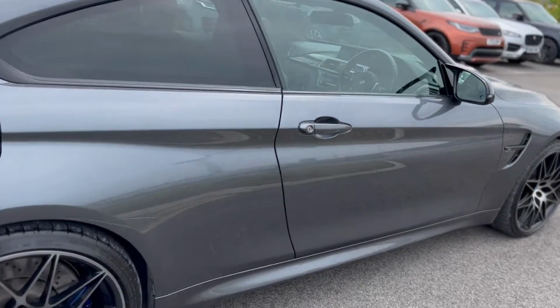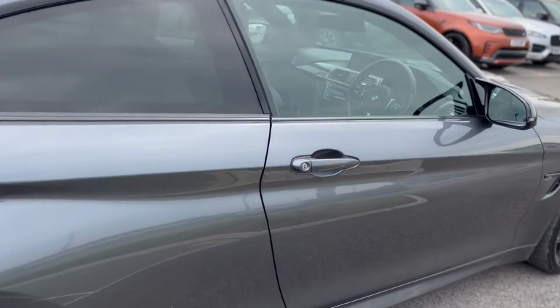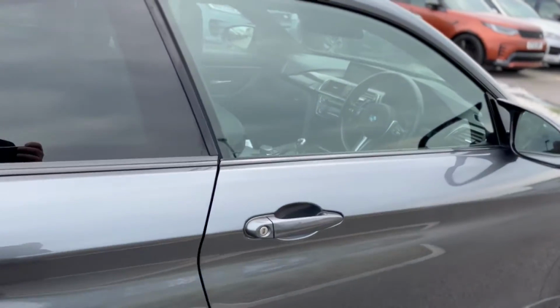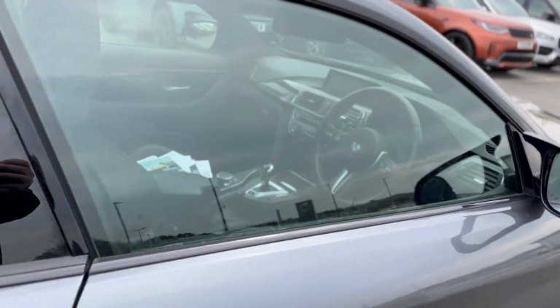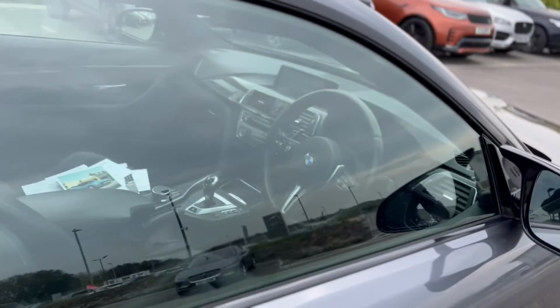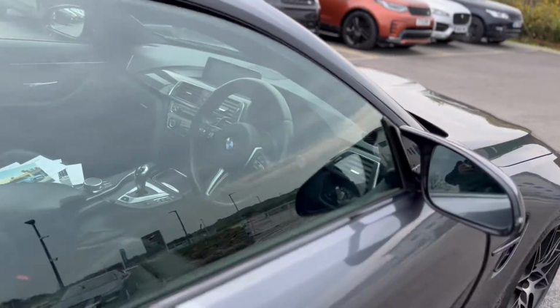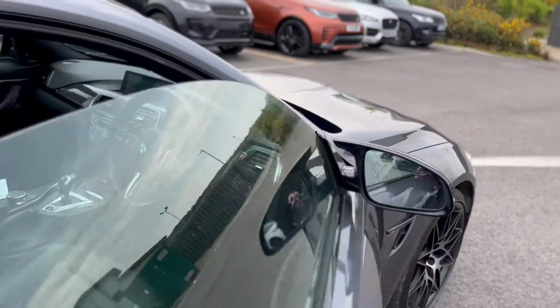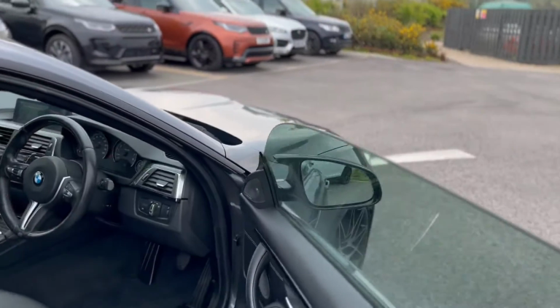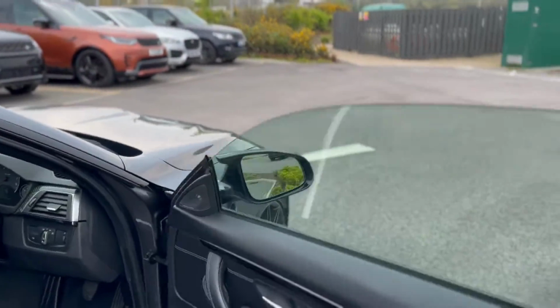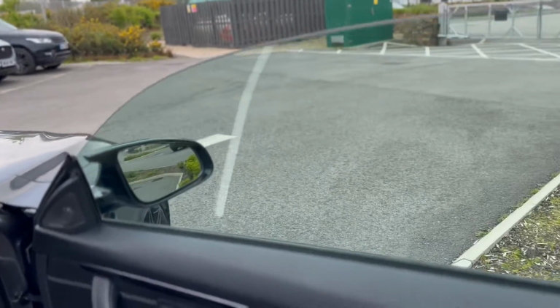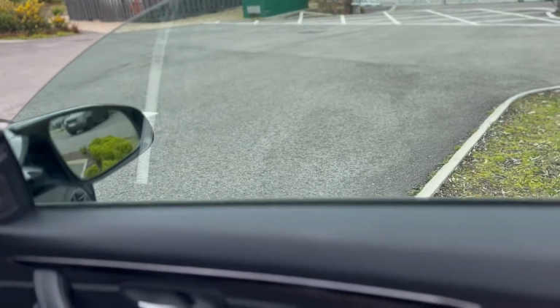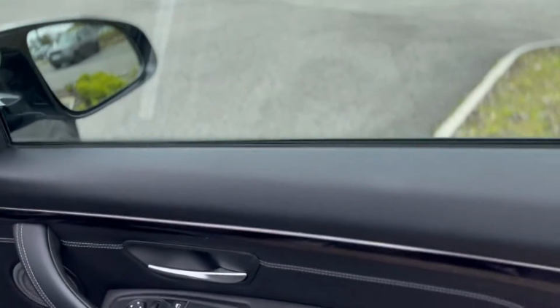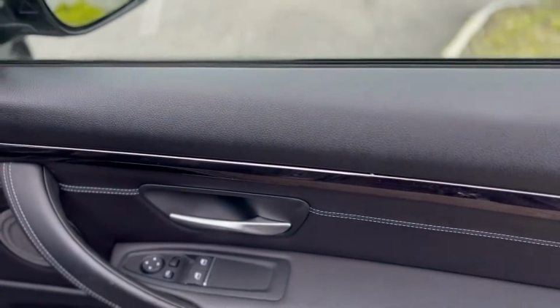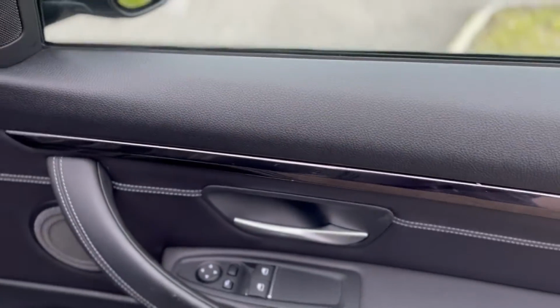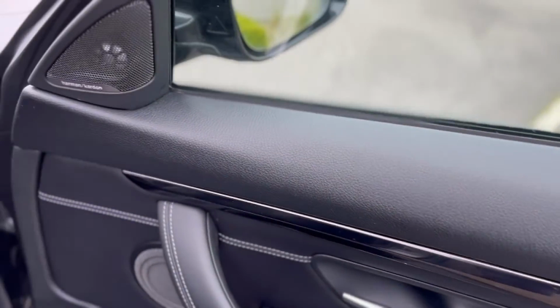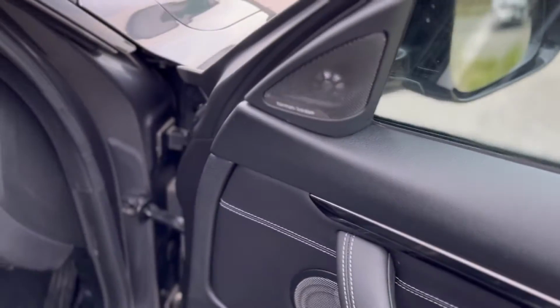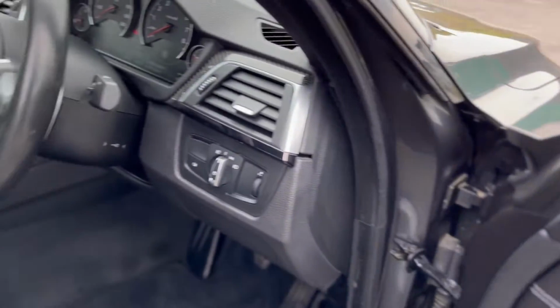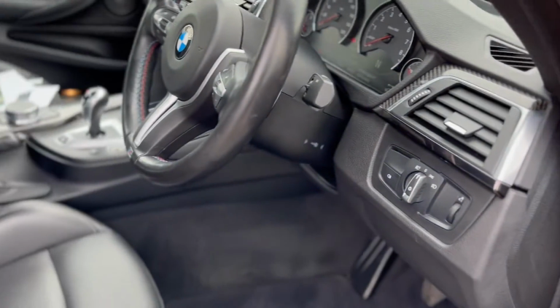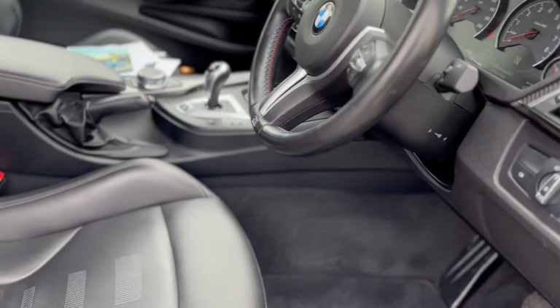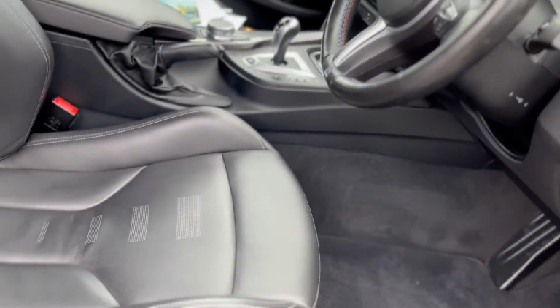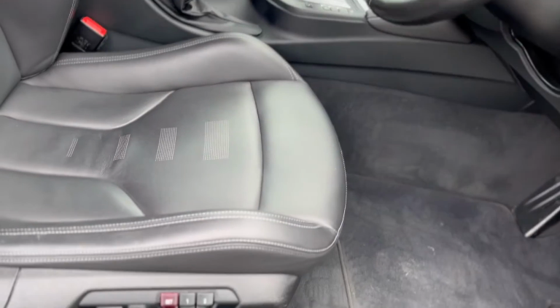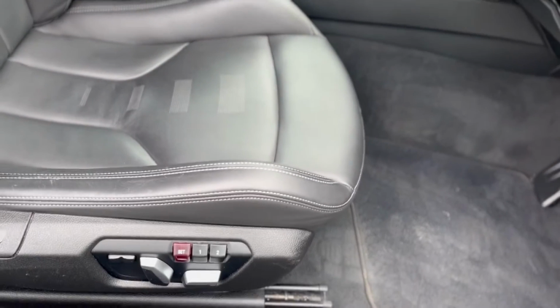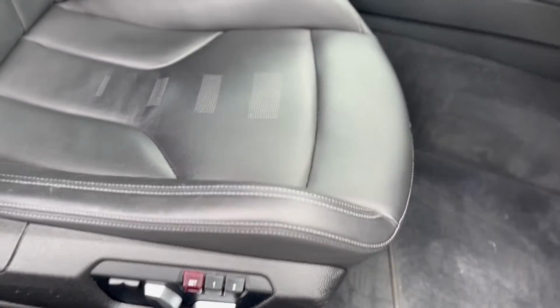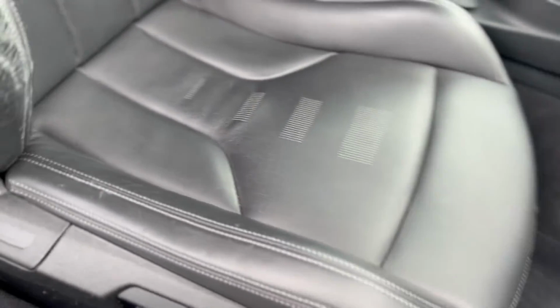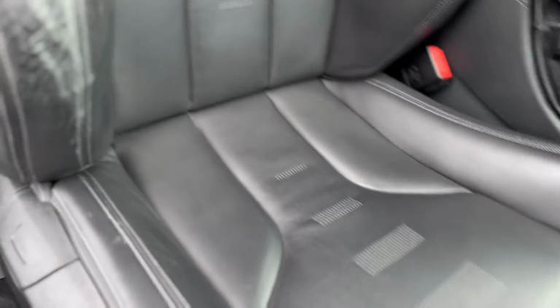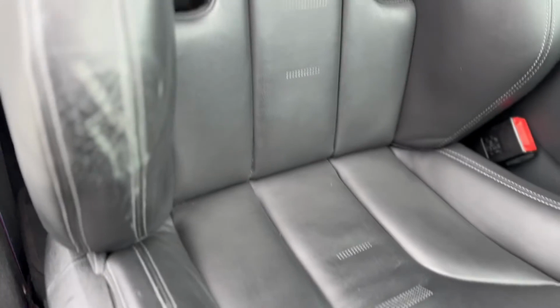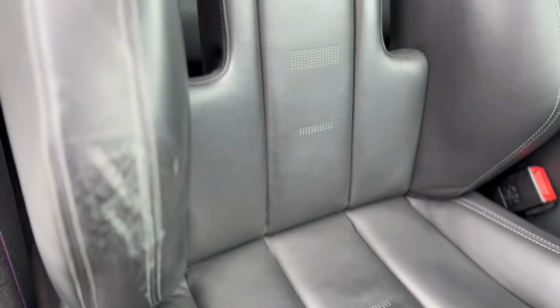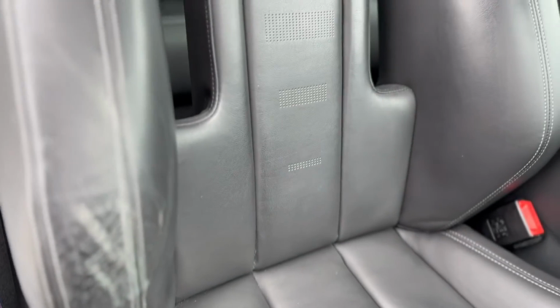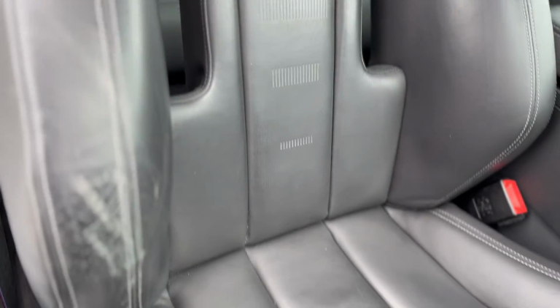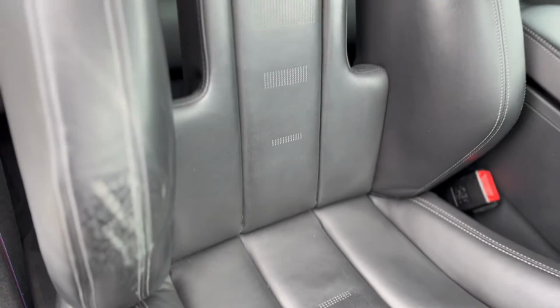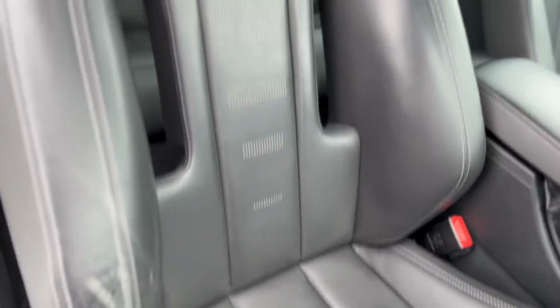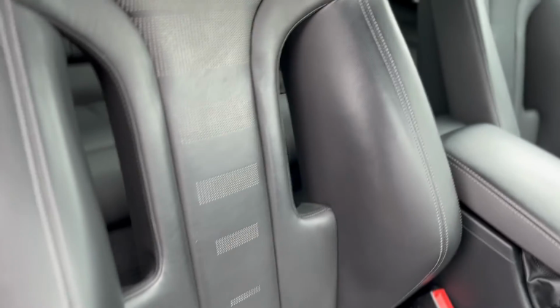The car is all in nice condition. It's got the electric windows and leather seats — there's a little bit of wear on one of them, but that's the only issue.